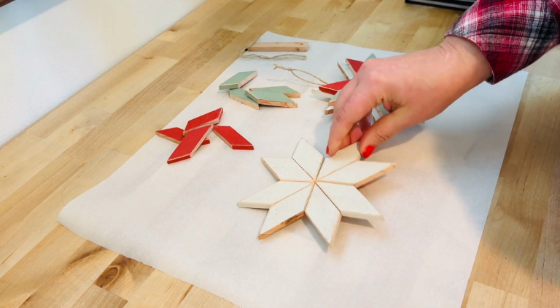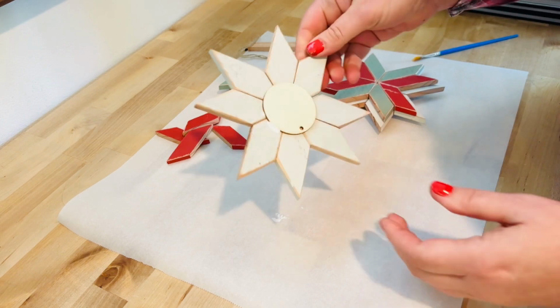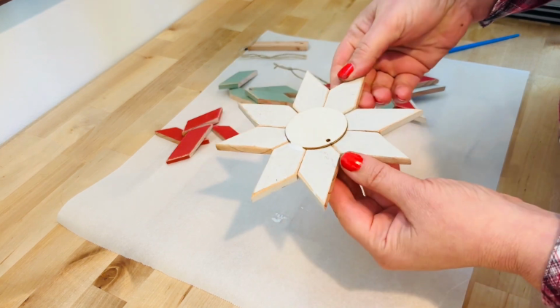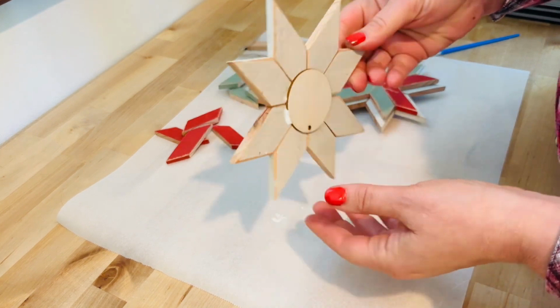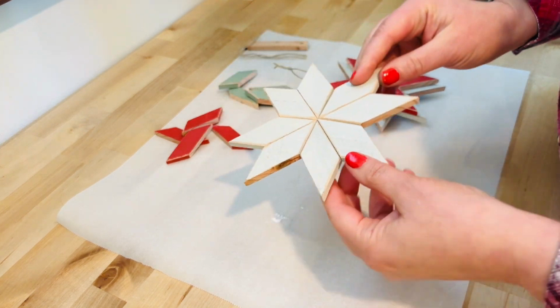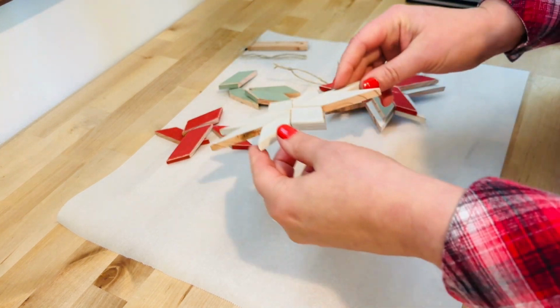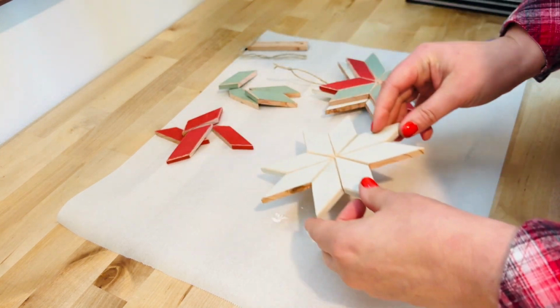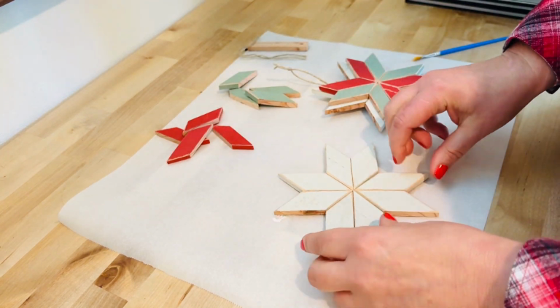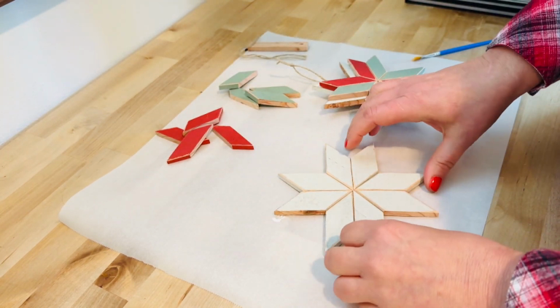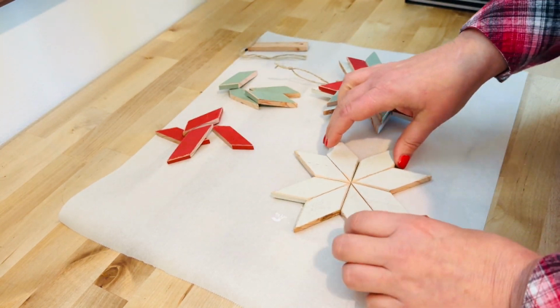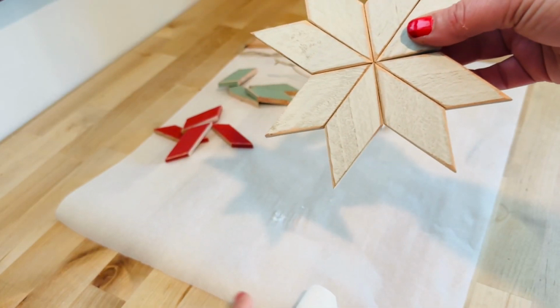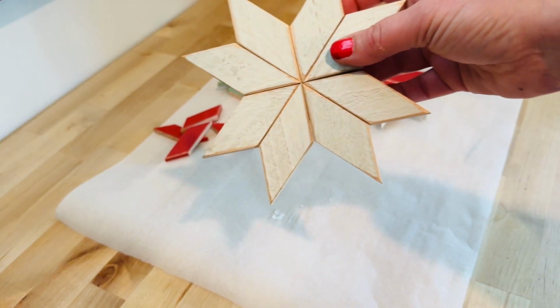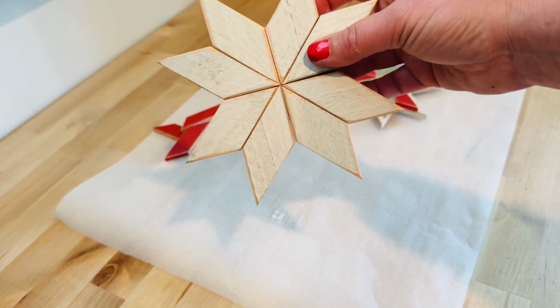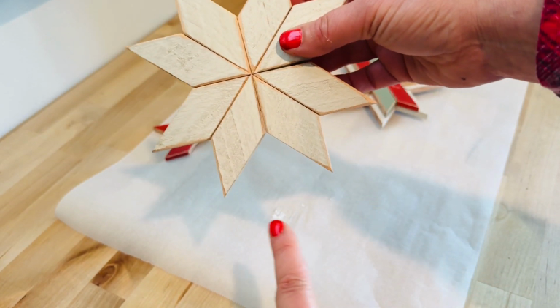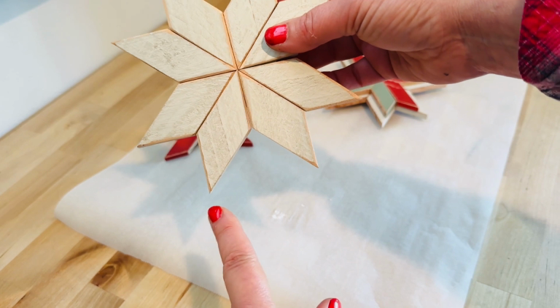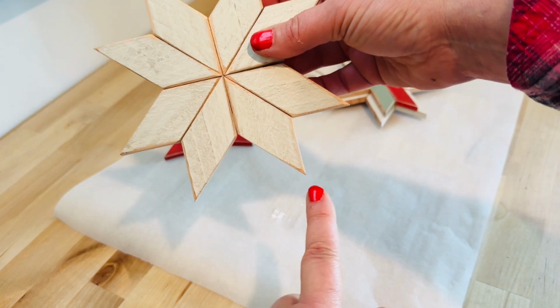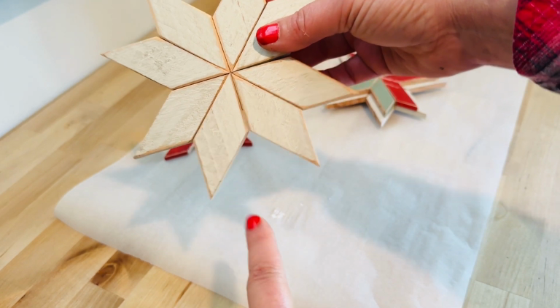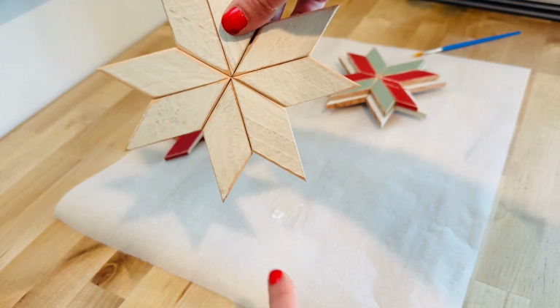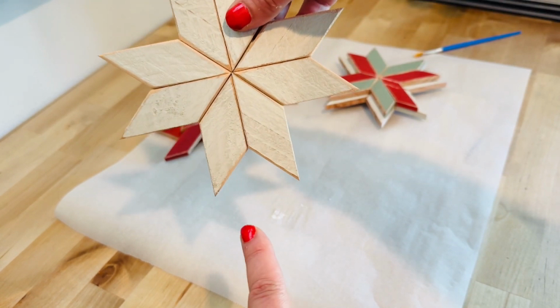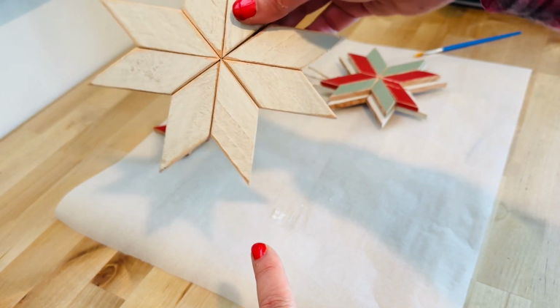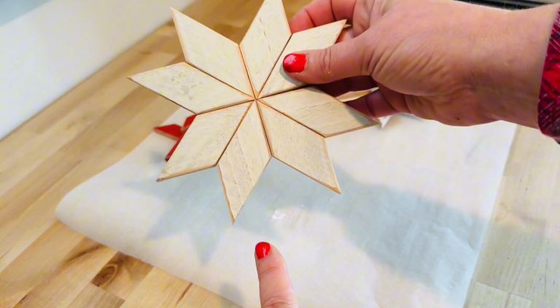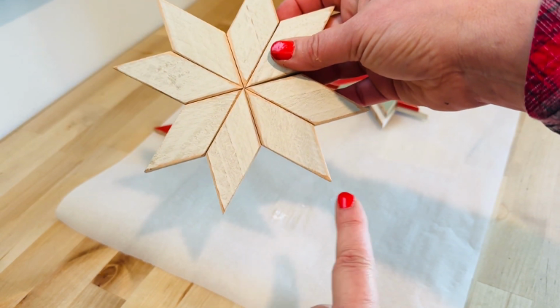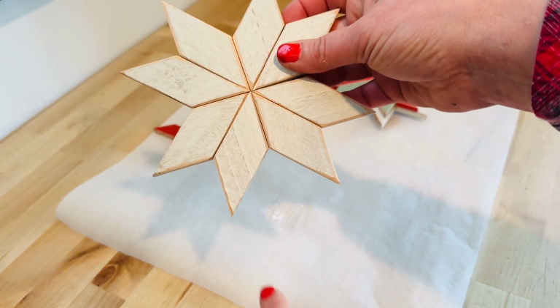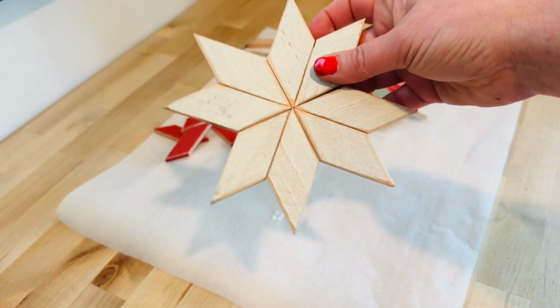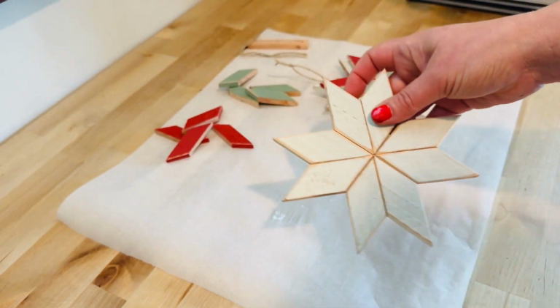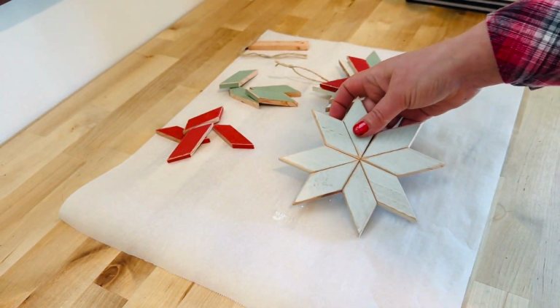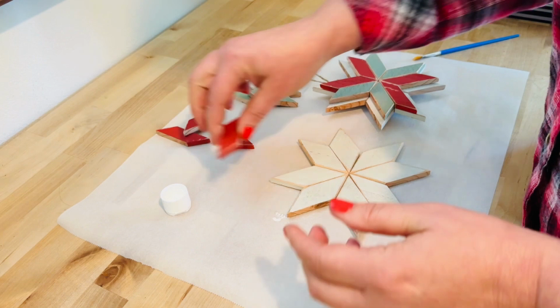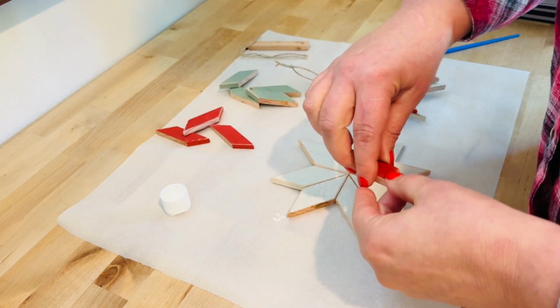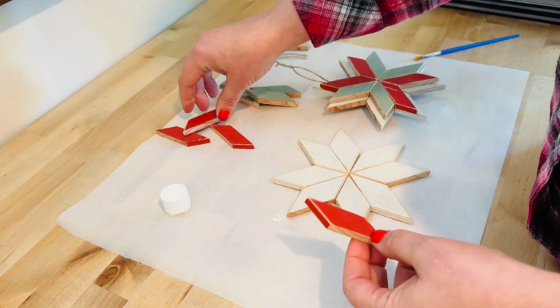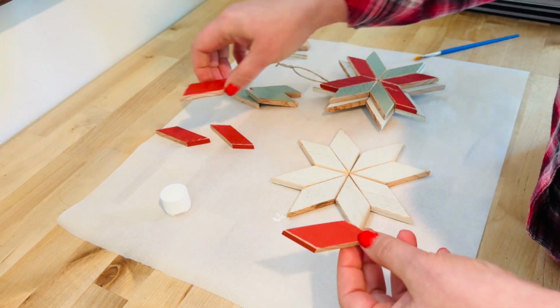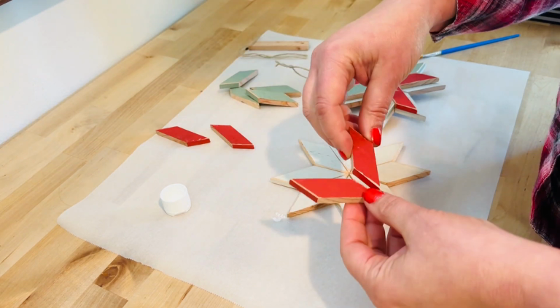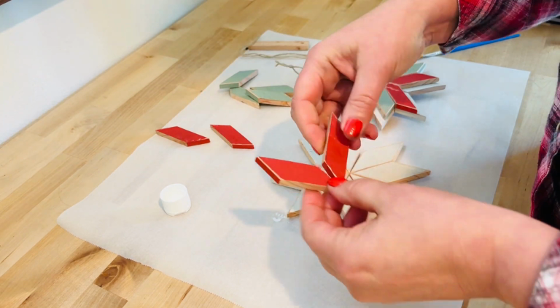So I let this sit for about 15 minutes — don't do that. Let it sit for a good half hour and dry fully. You can see mine's a little pliable. See this wider gap at the bottom of the star and a shorter gap? You want that wider gap facing you as you're working on it.